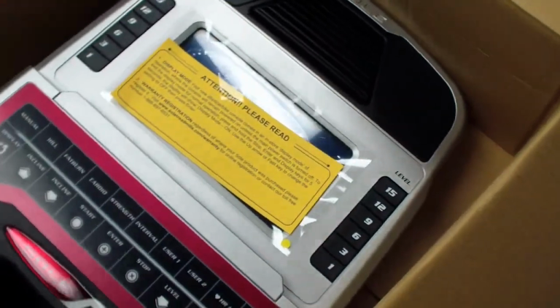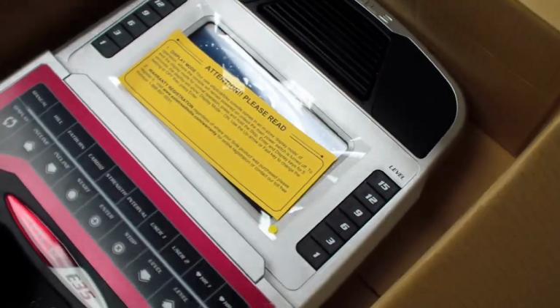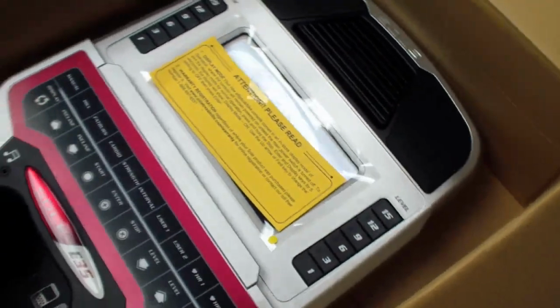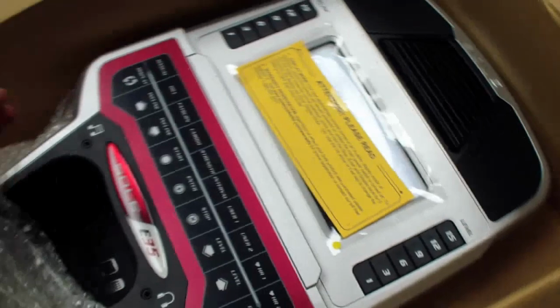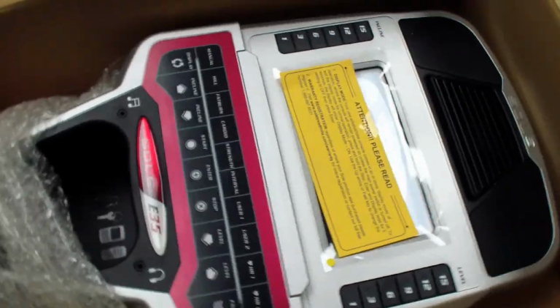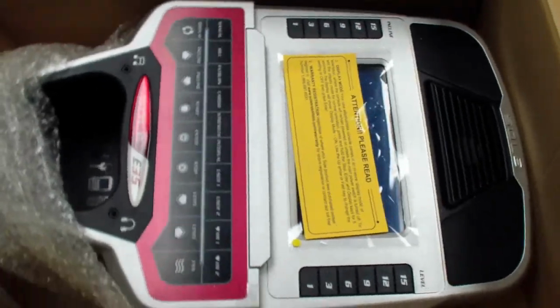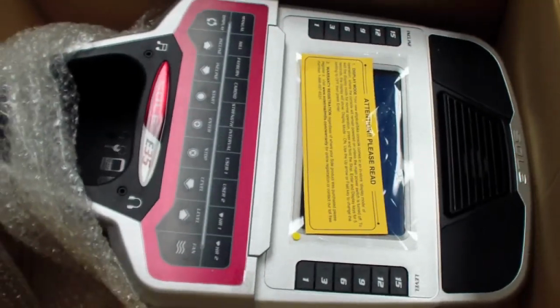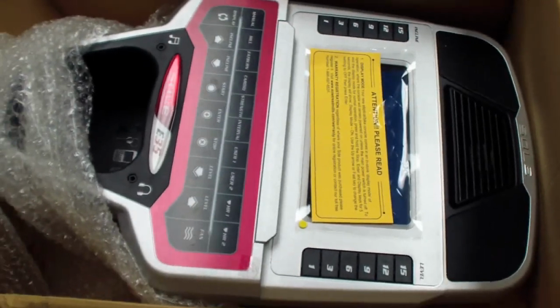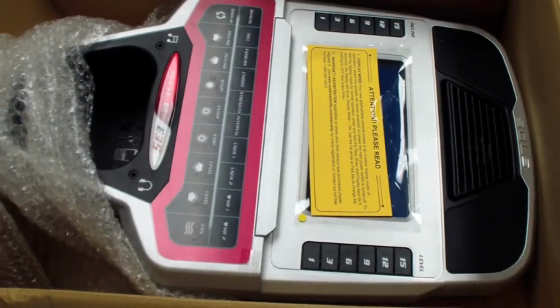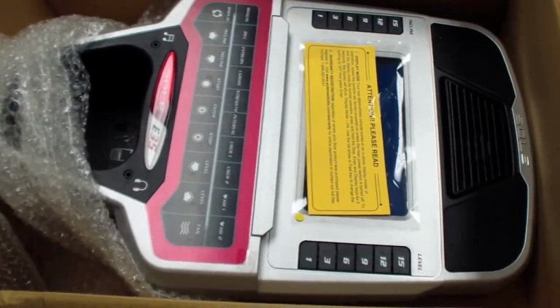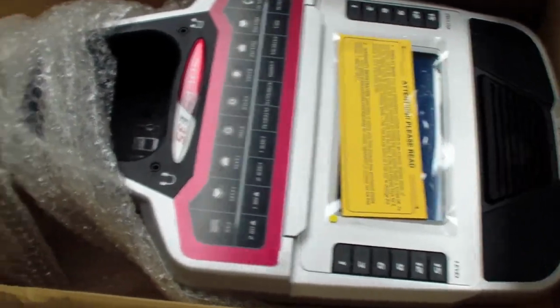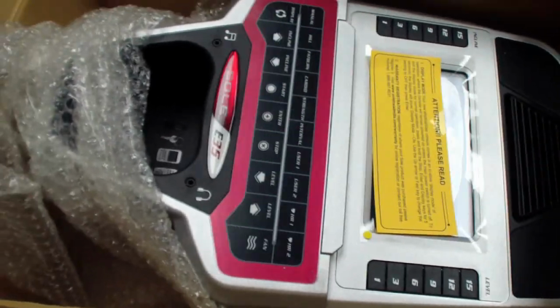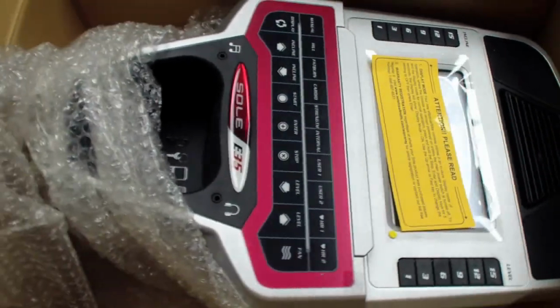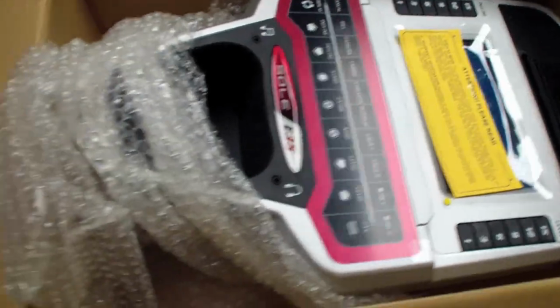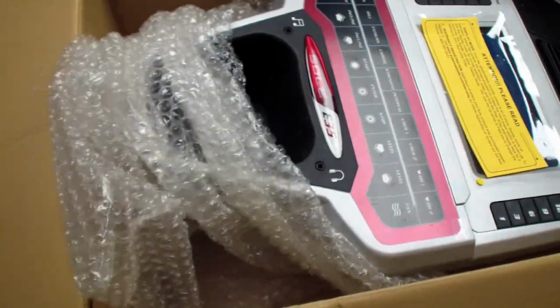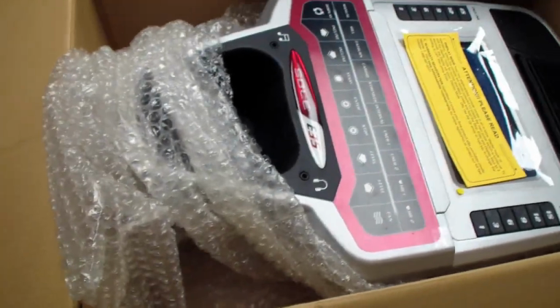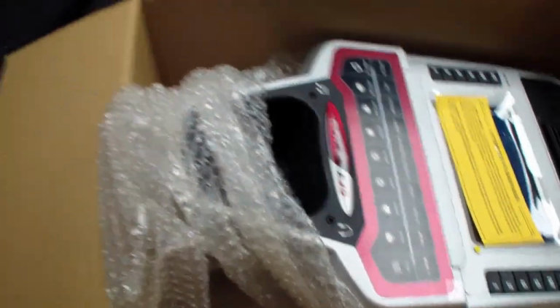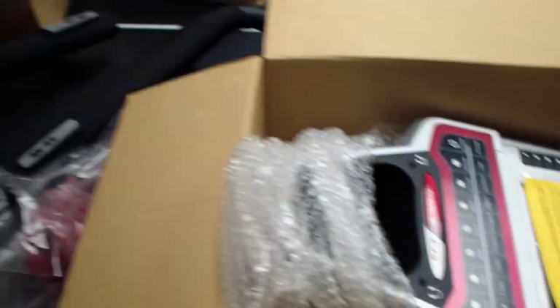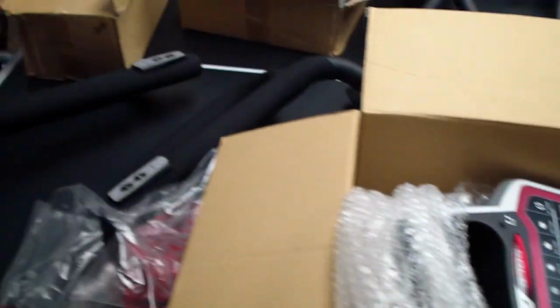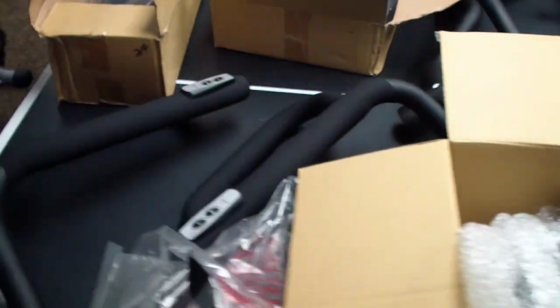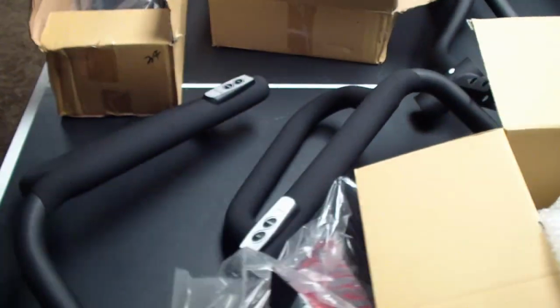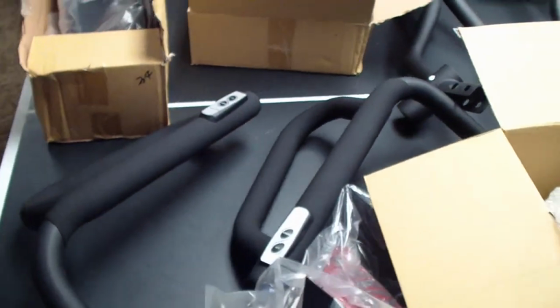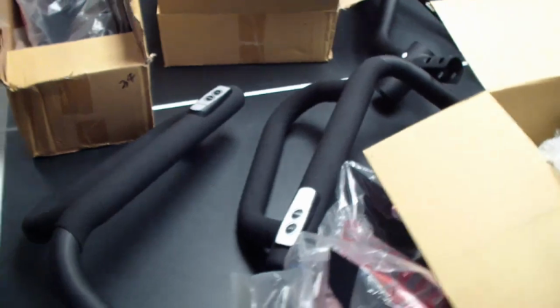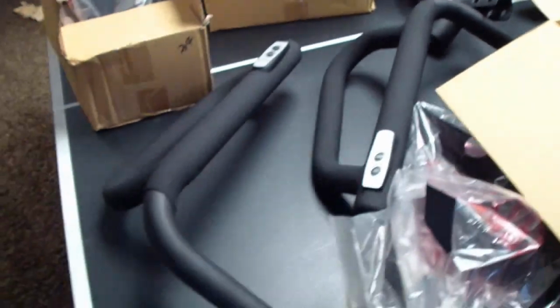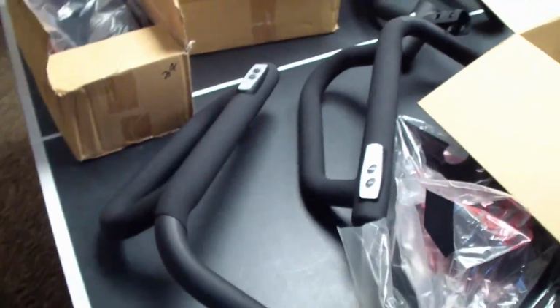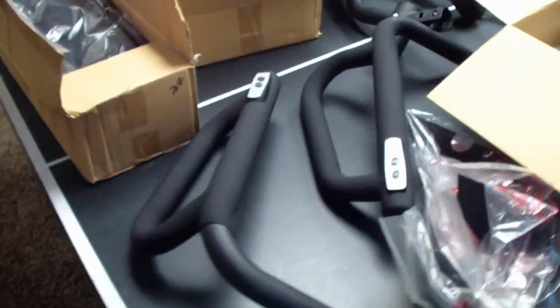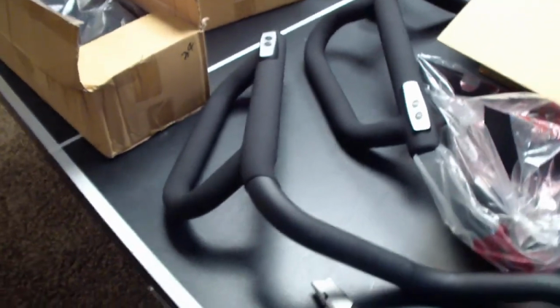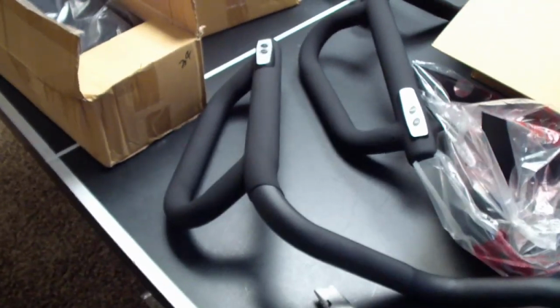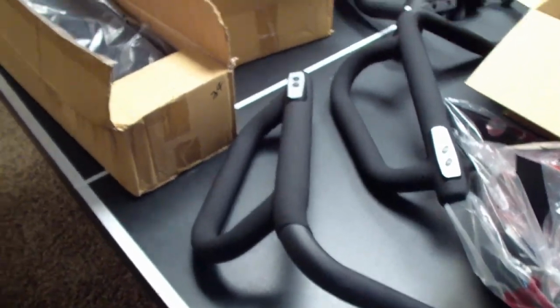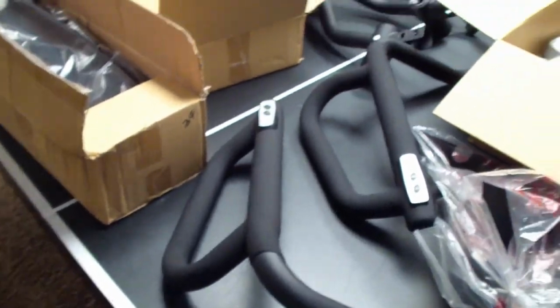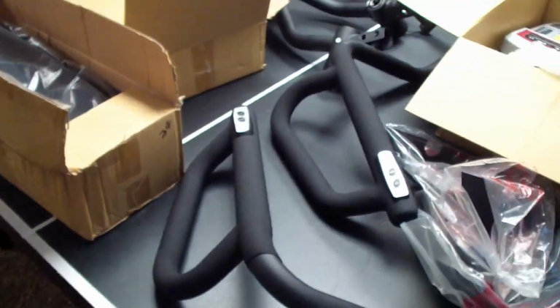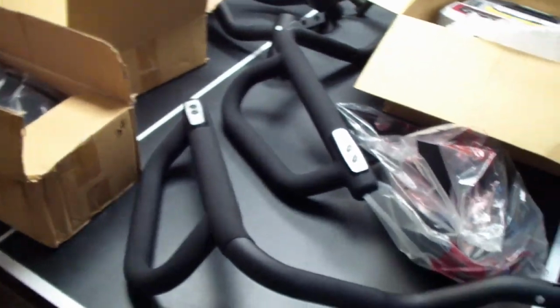We're going to start assembly and will probably make another video for that. That's the unboxing of the E35 Sole Elliptical — can't wait to use it tonight.